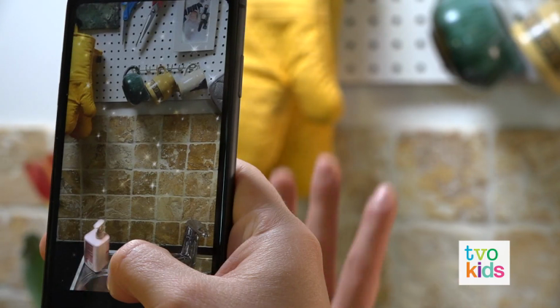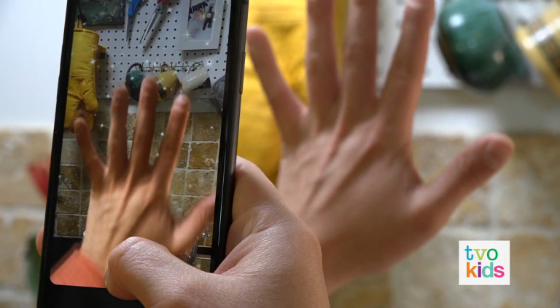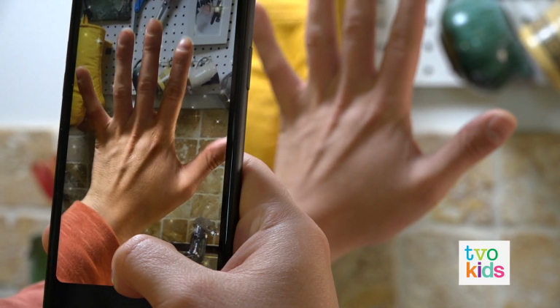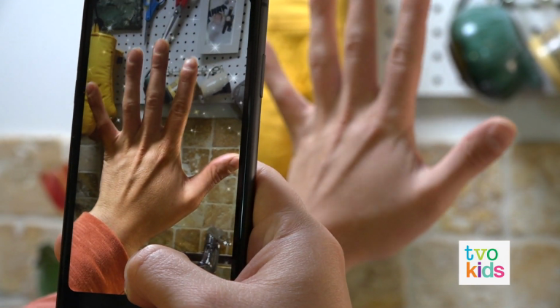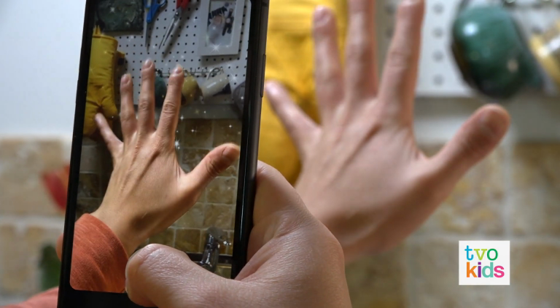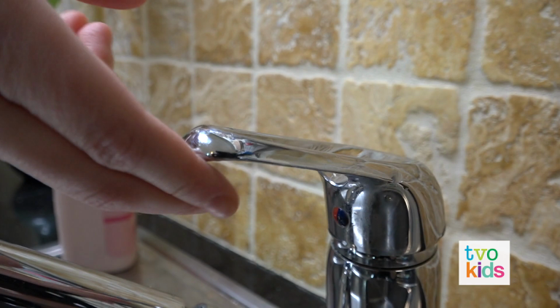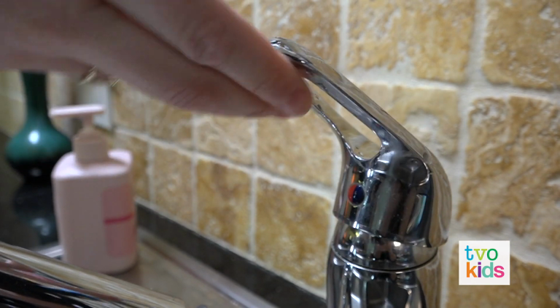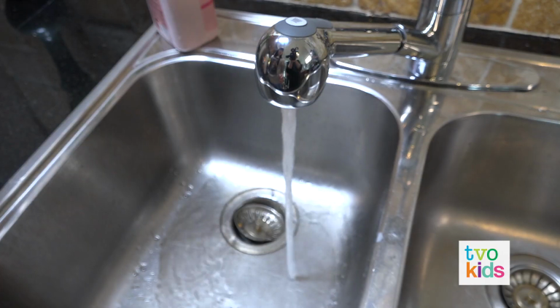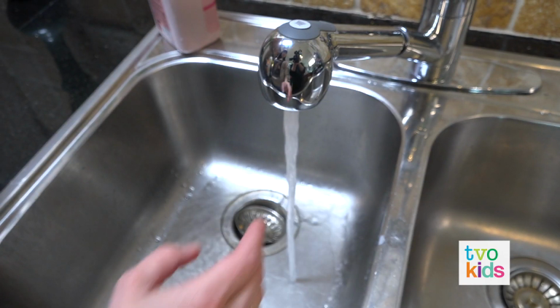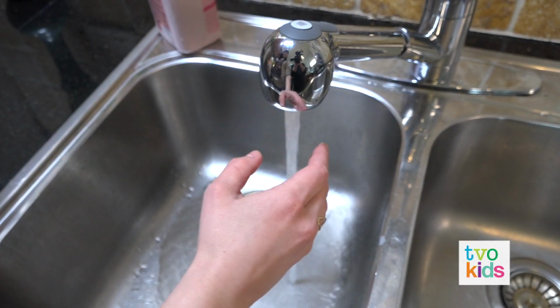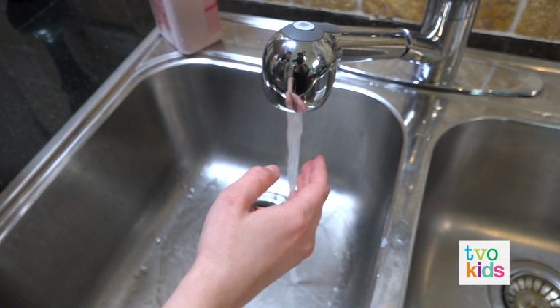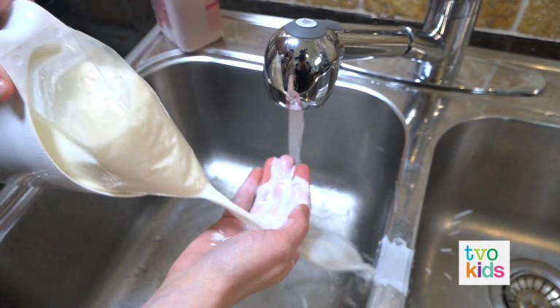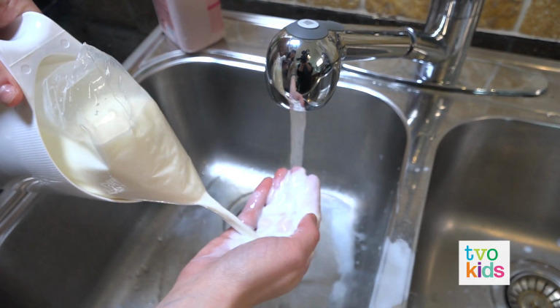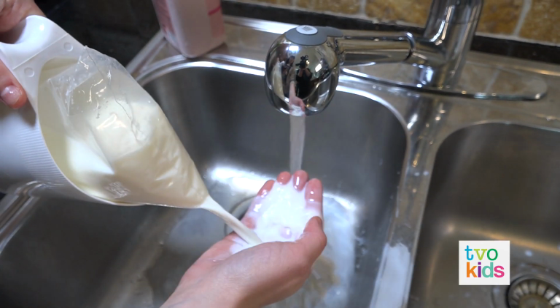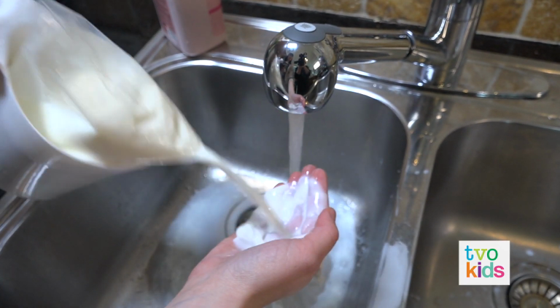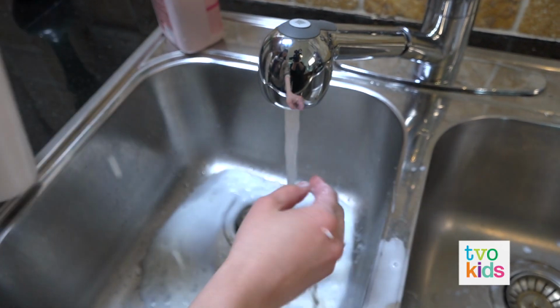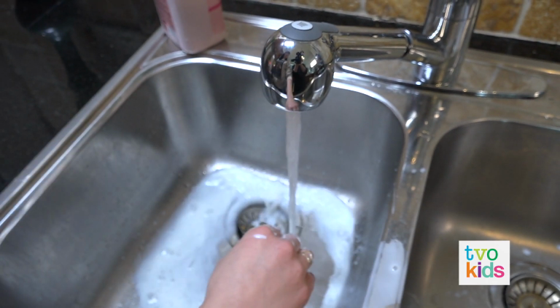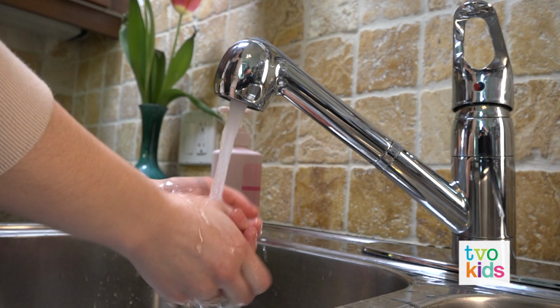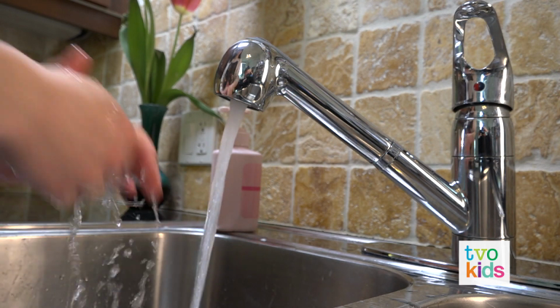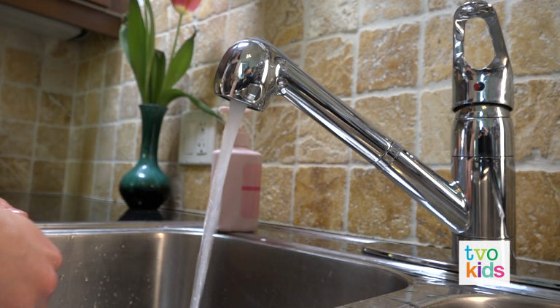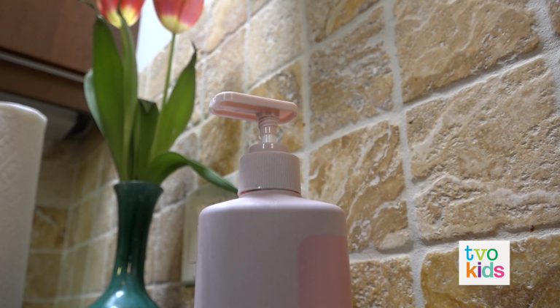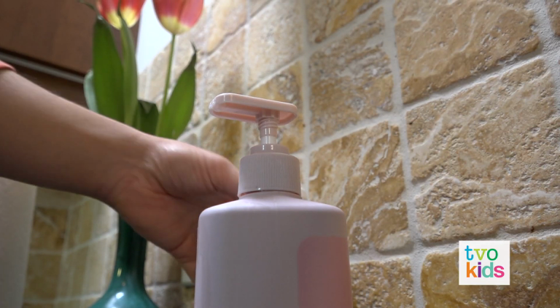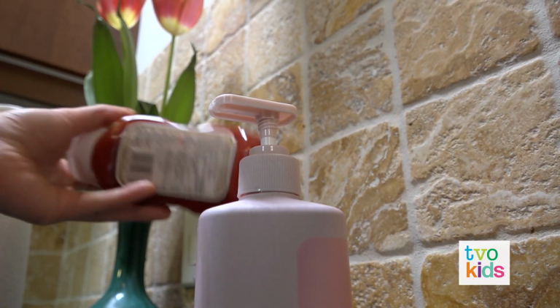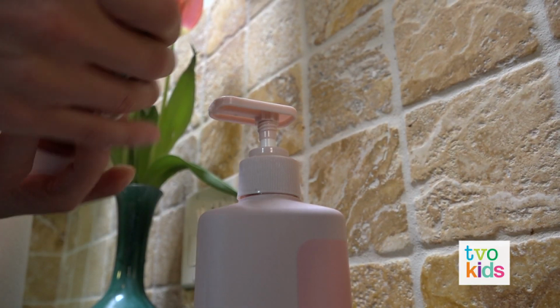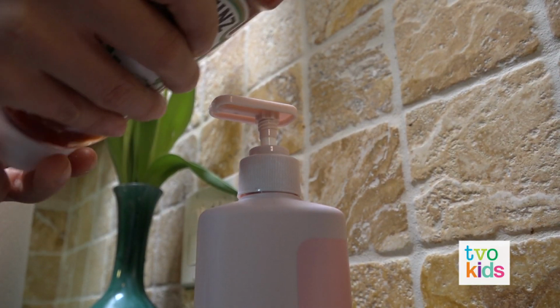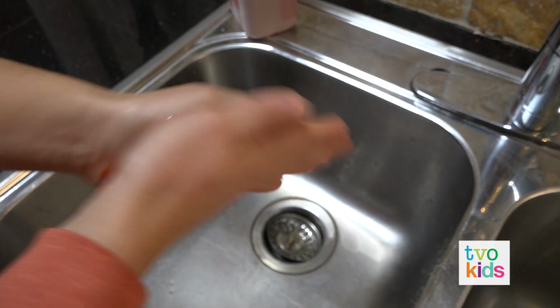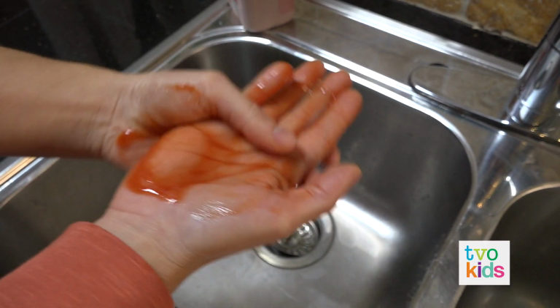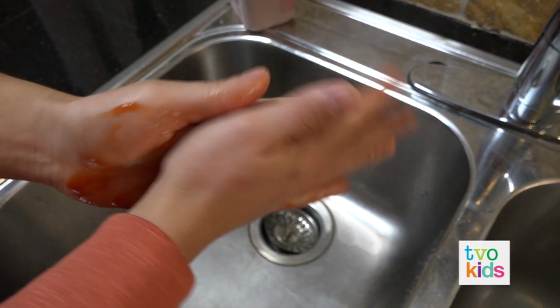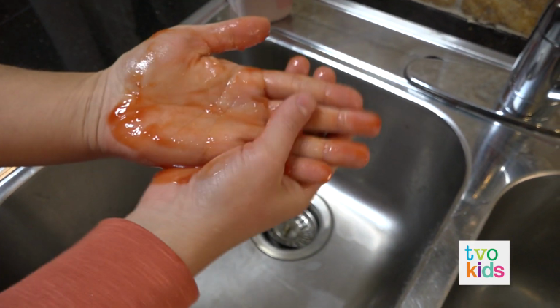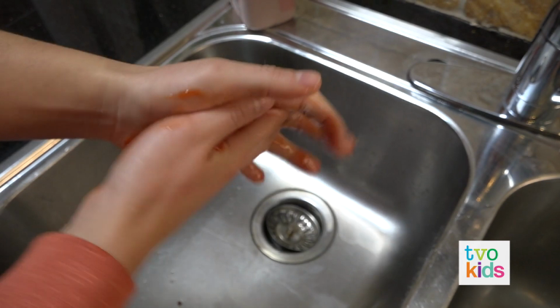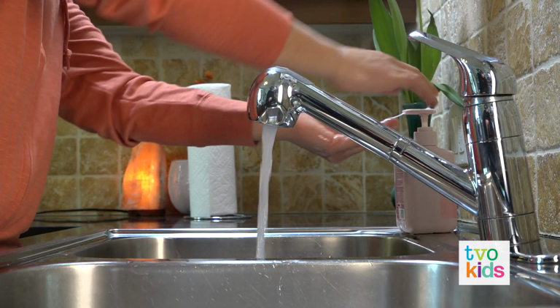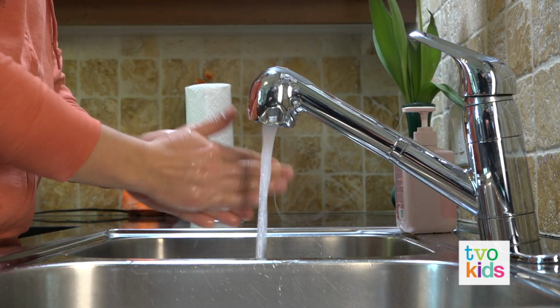To do it right, you have to do it like this. Wet your hands first. With water. Well done. Now soap. Try again — that's for sure ketchup. There we go.